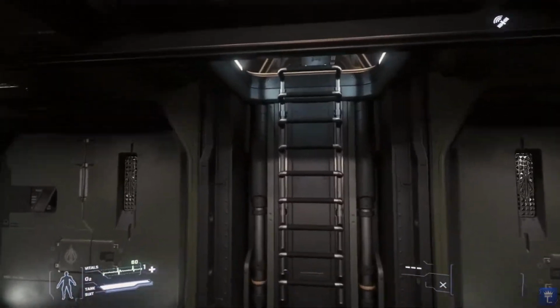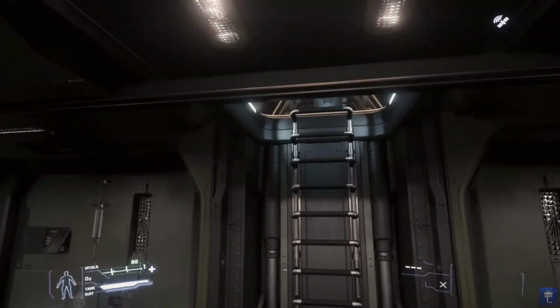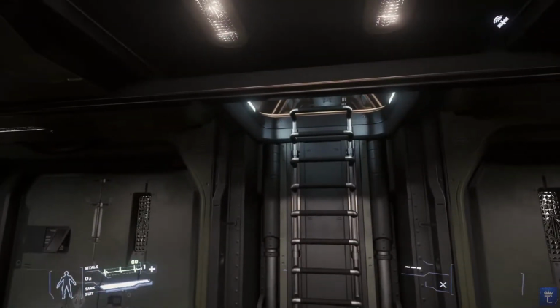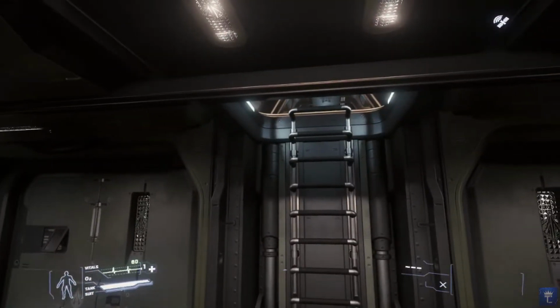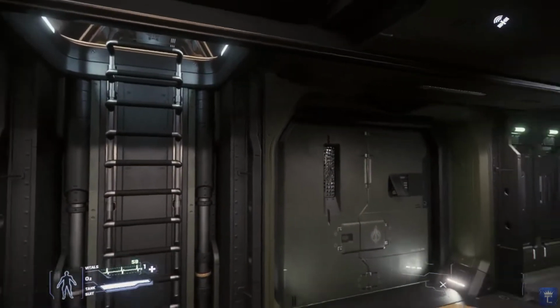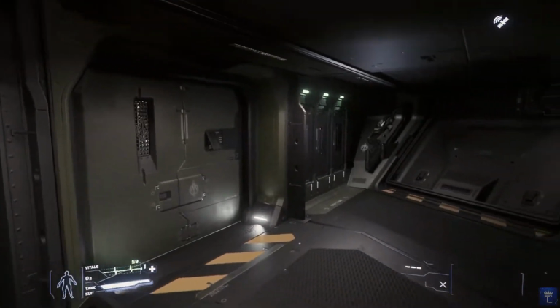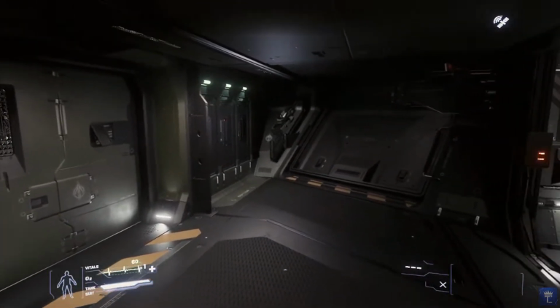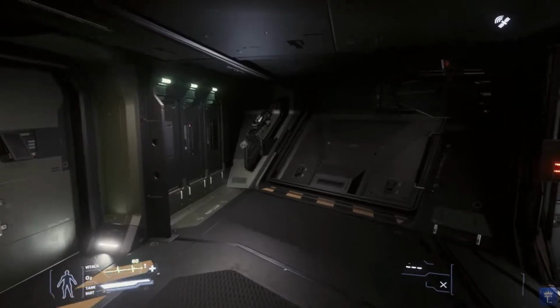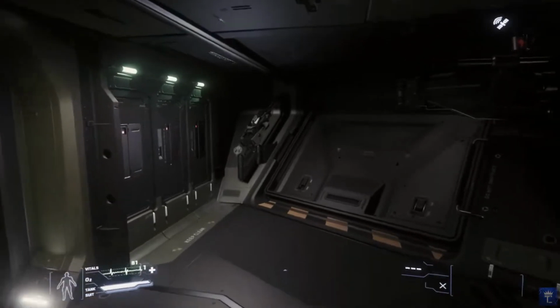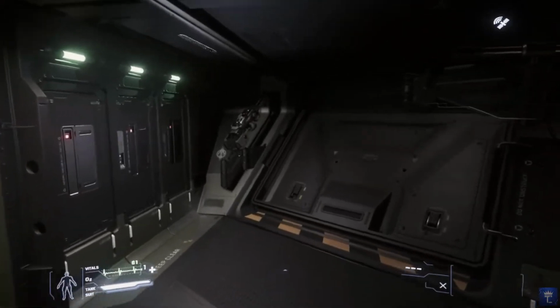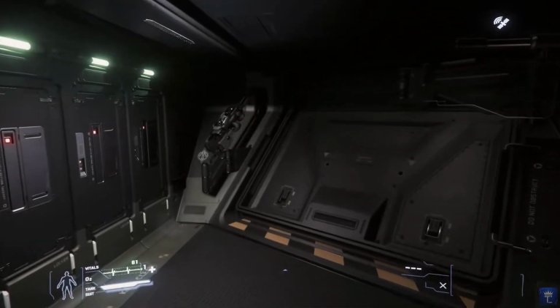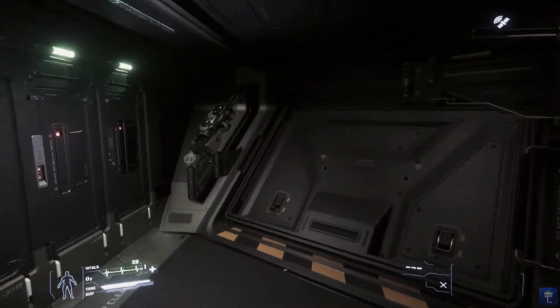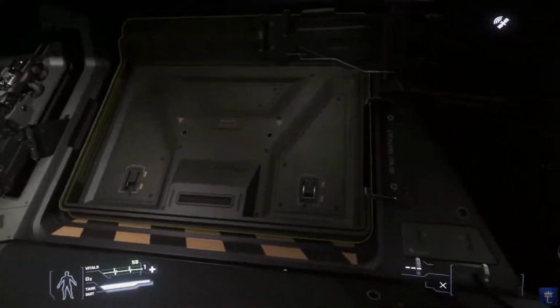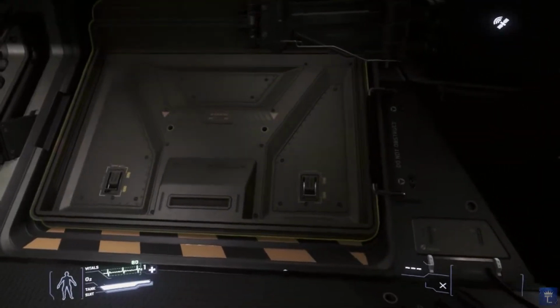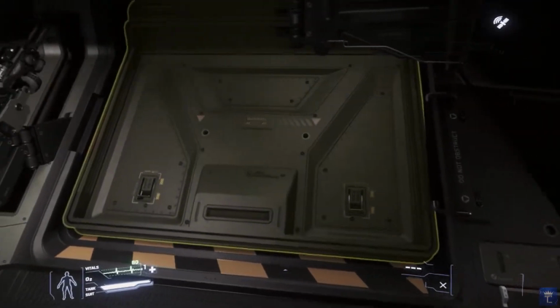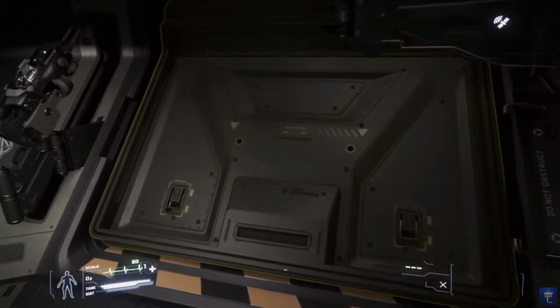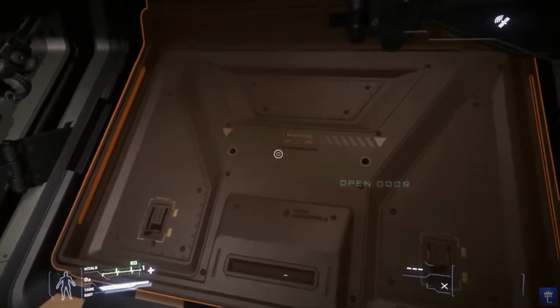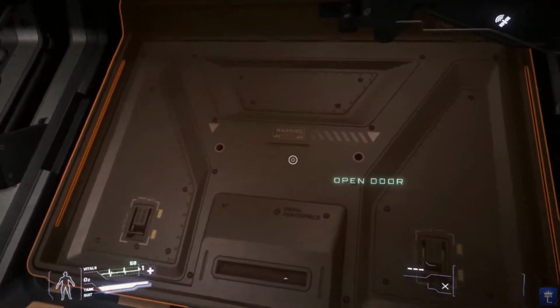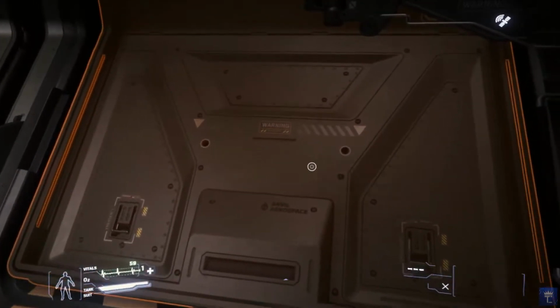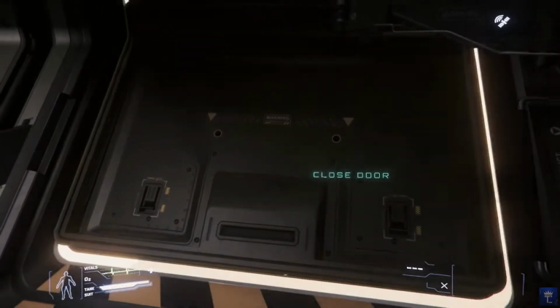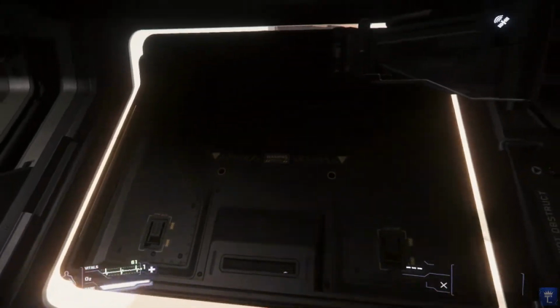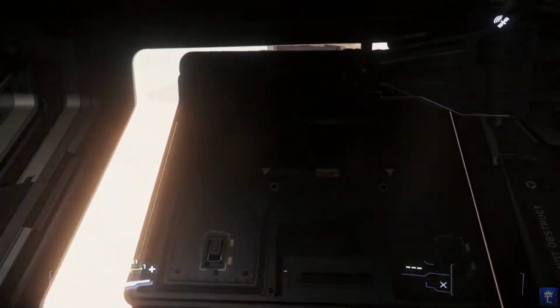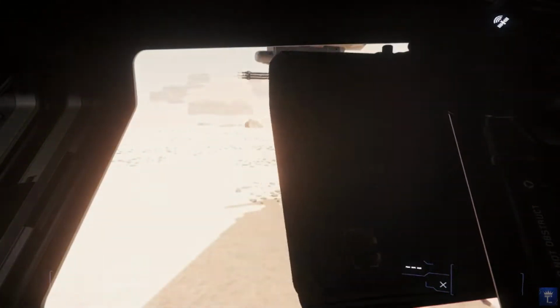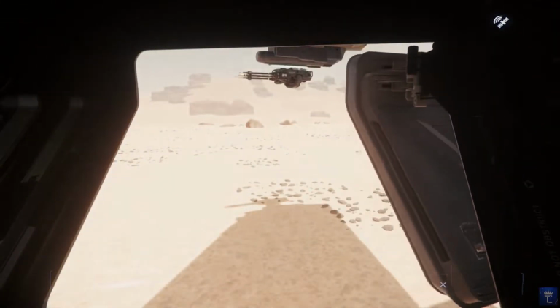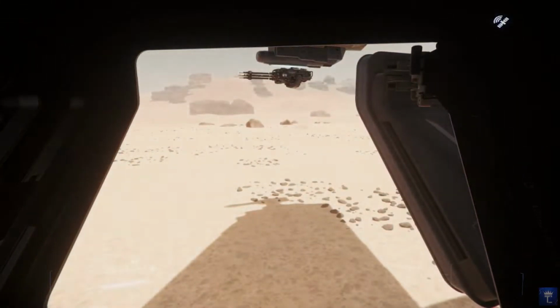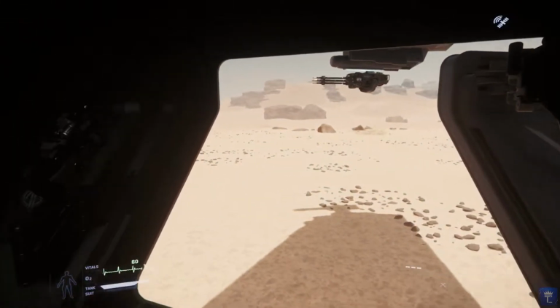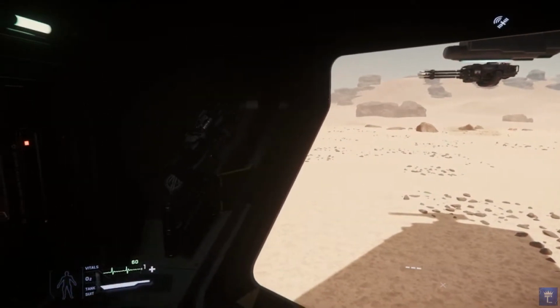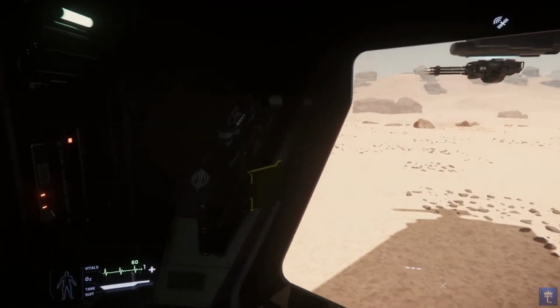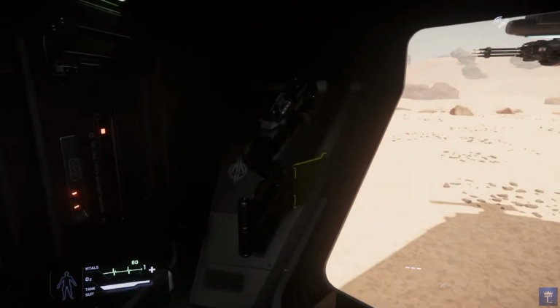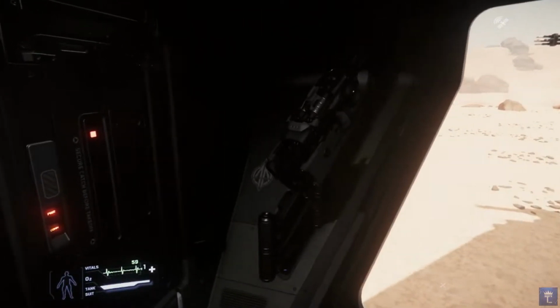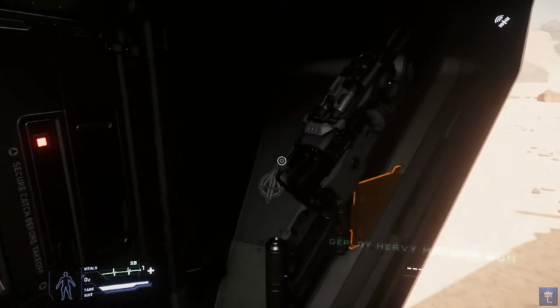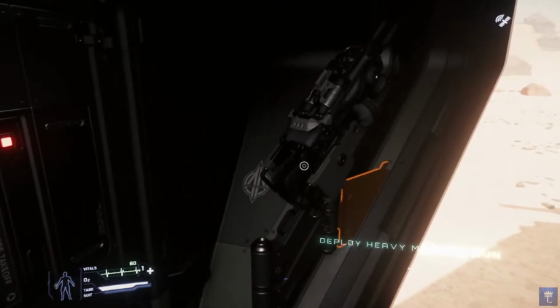Here we have ladder access to the upper crew deck. Here is the side door which opens up and allows you to provide suppressive fire from the door guns. Same goes for the other side.